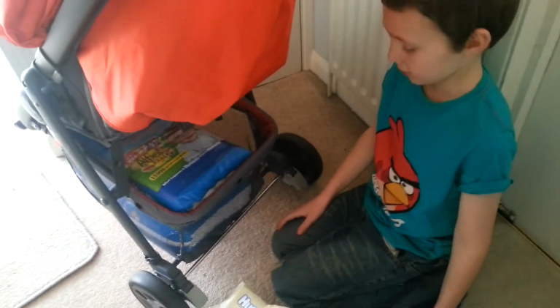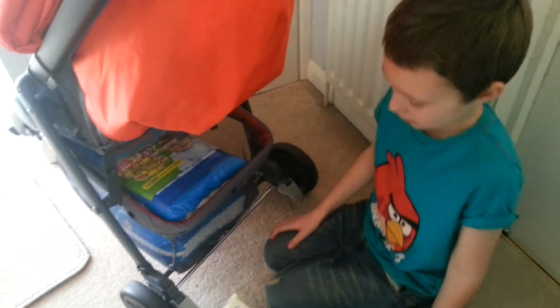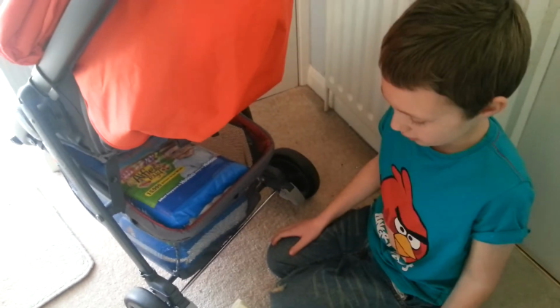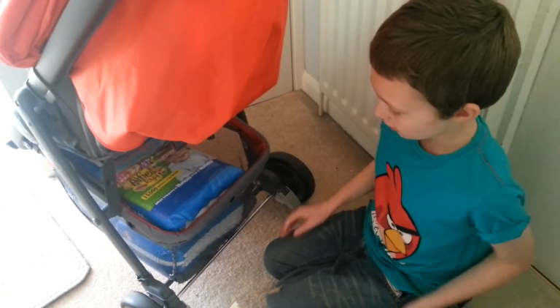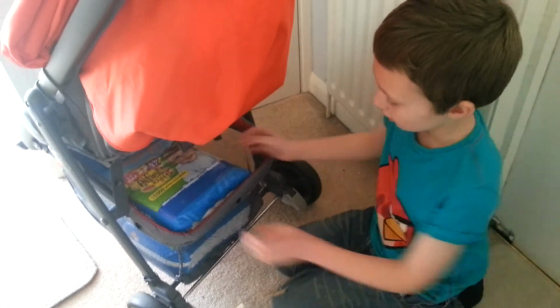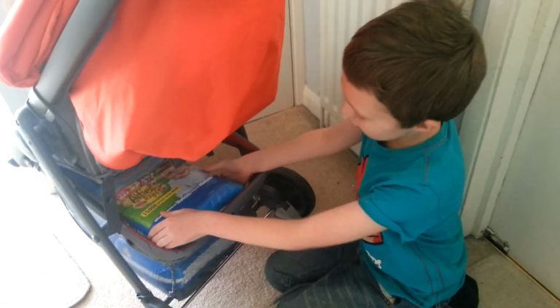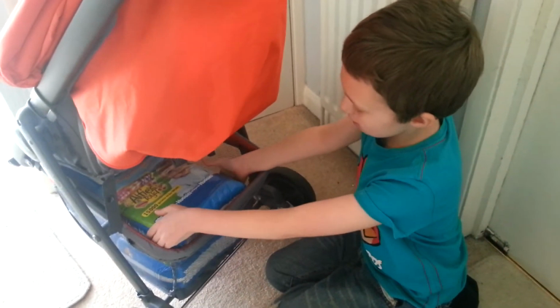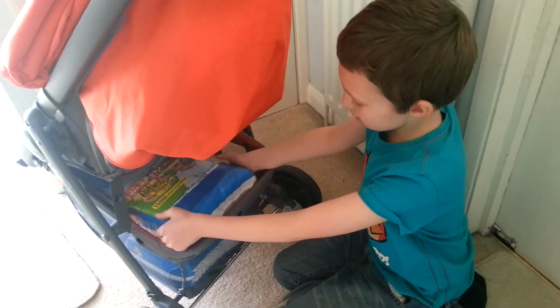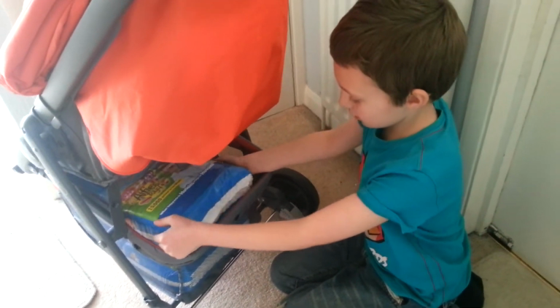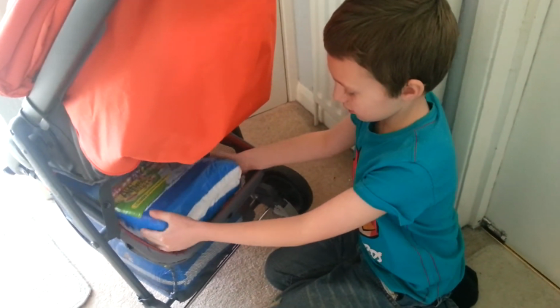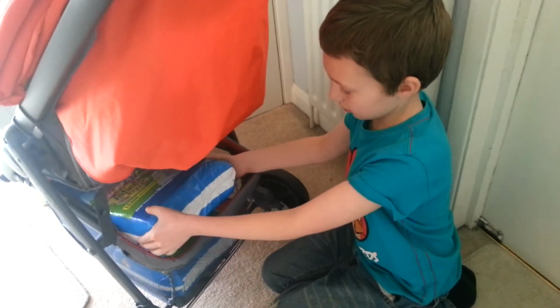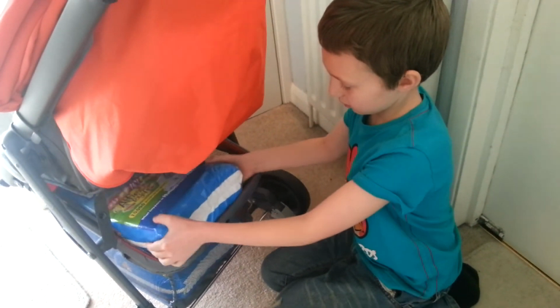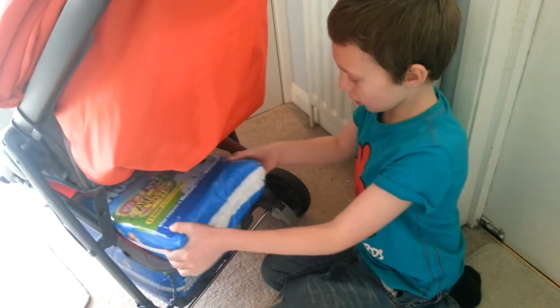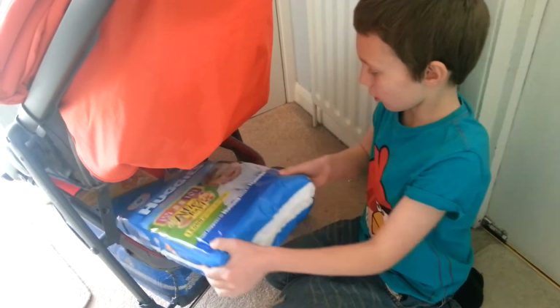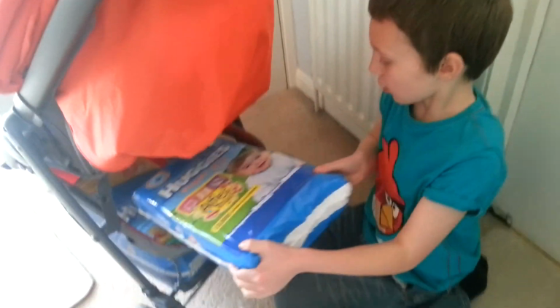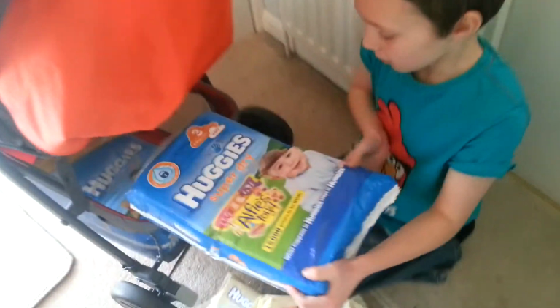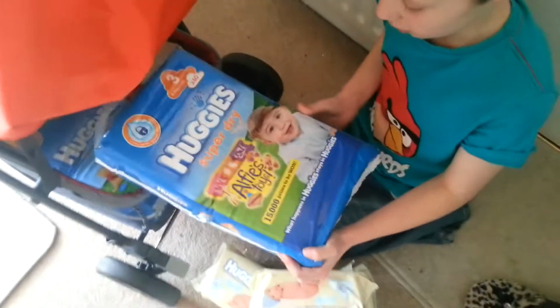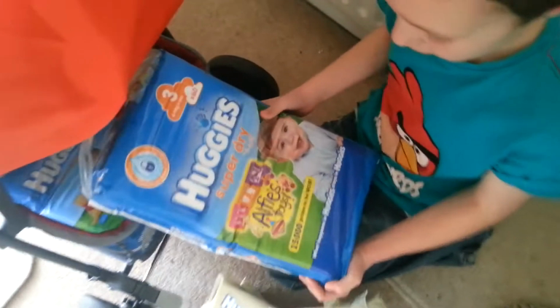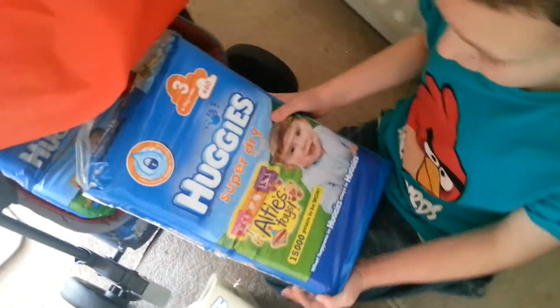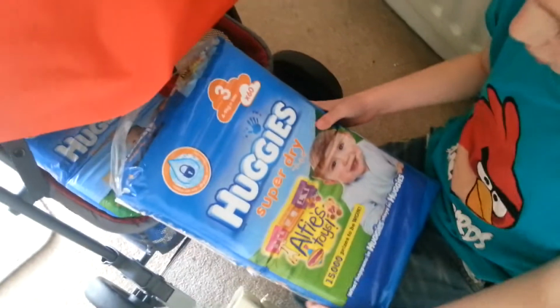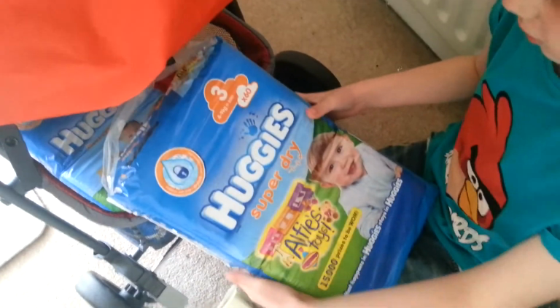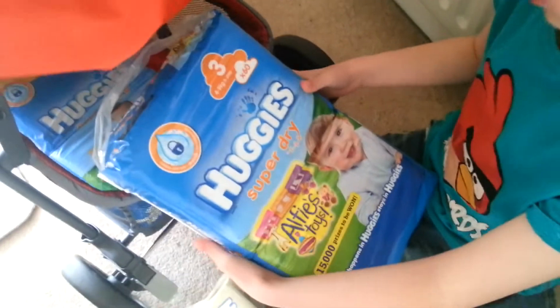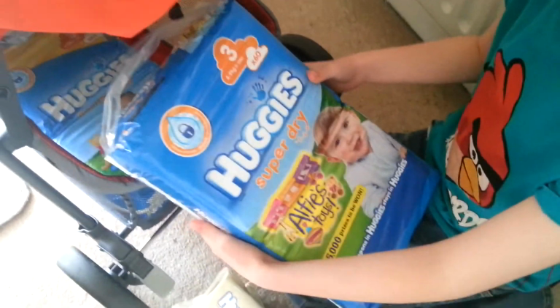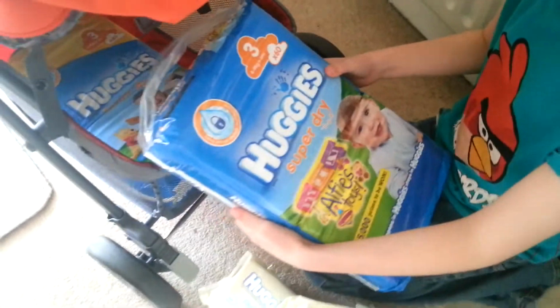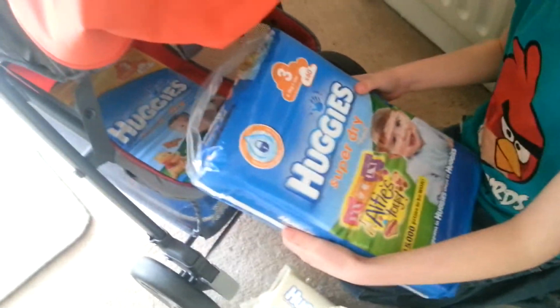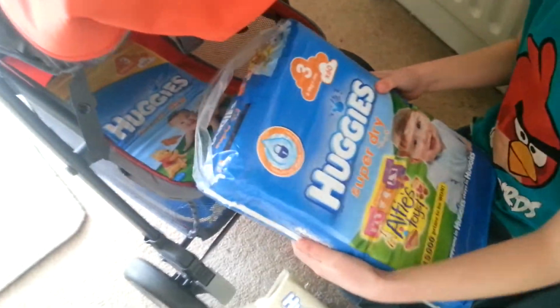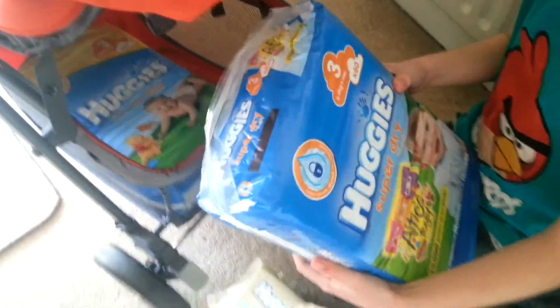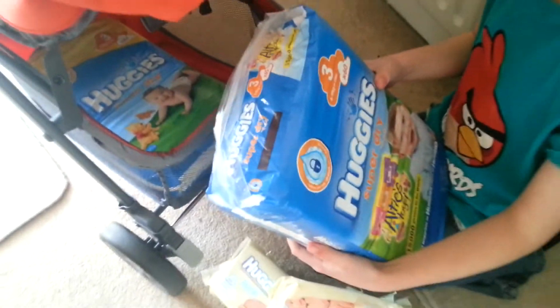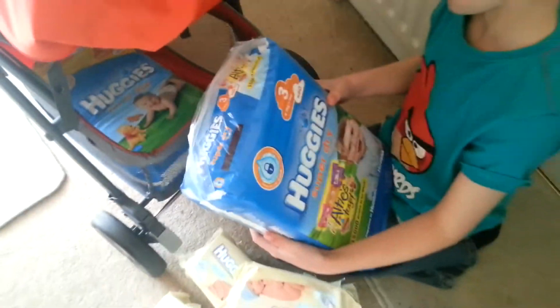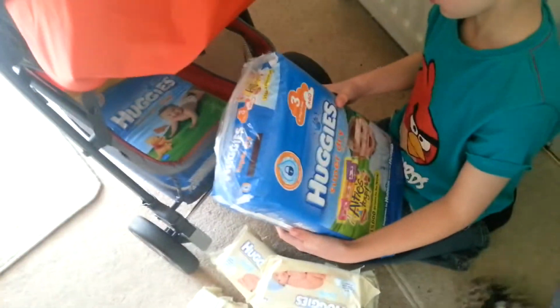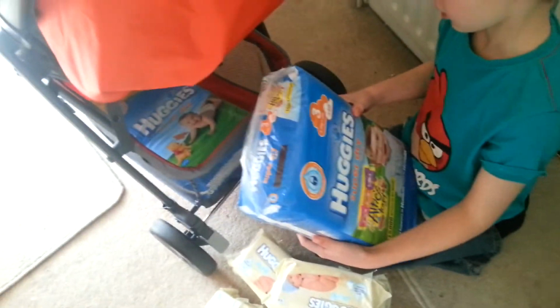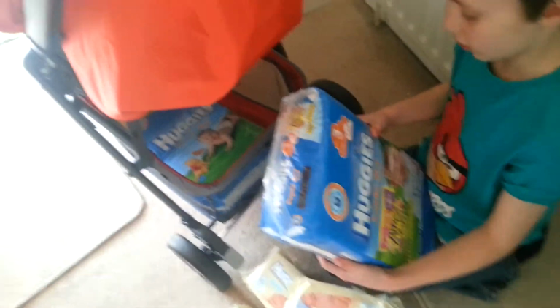What else have we got? Nappies. So how many nappies are in there? There's 60 nappies in there. And we've got two packets of them. So that's 120 nappies.